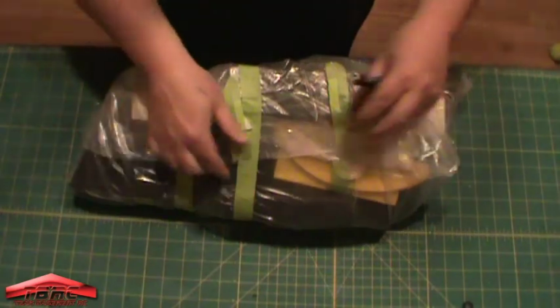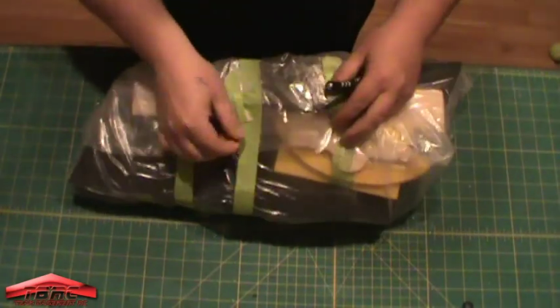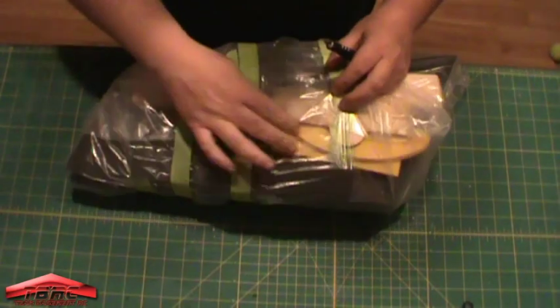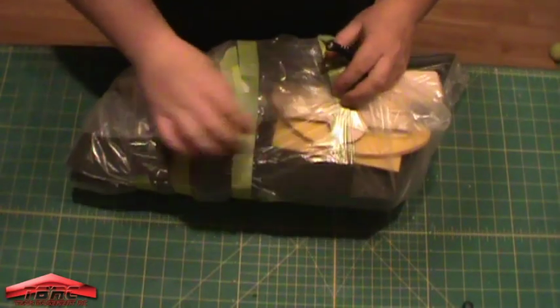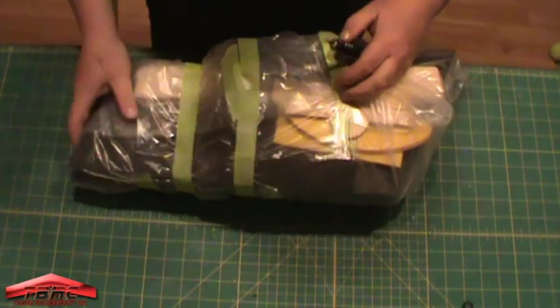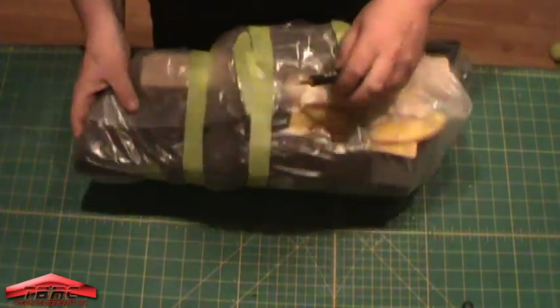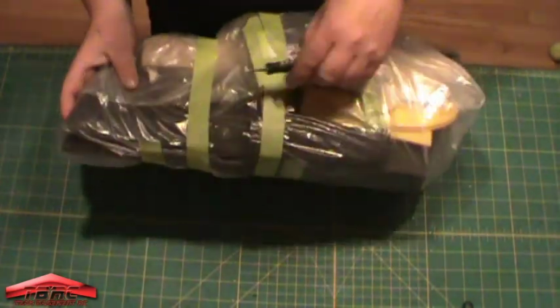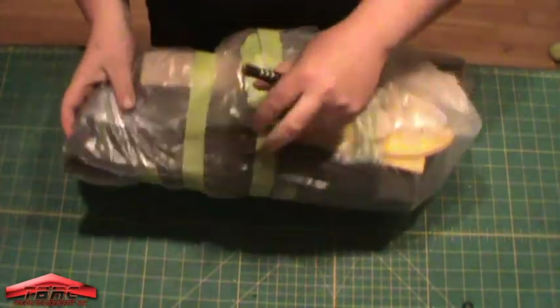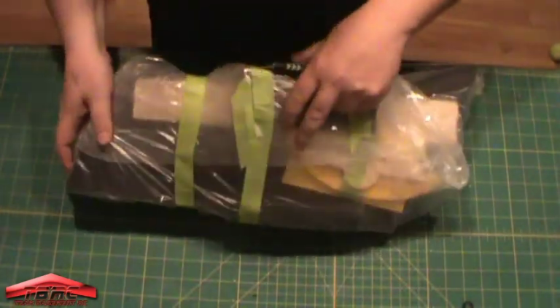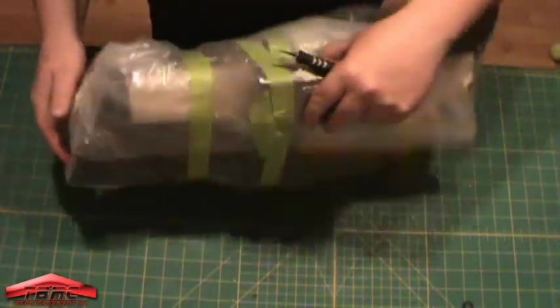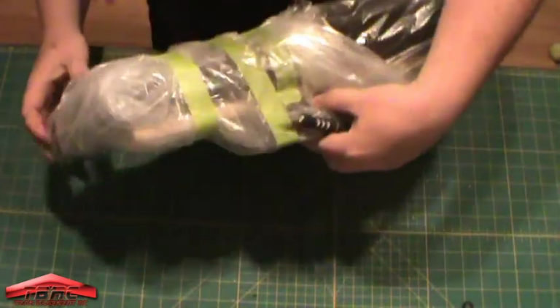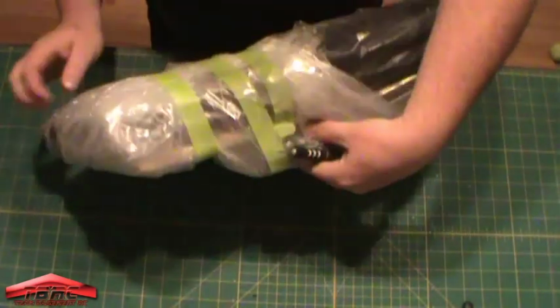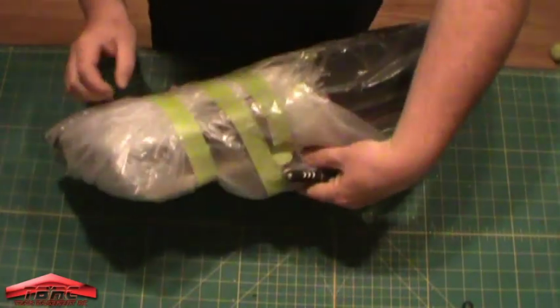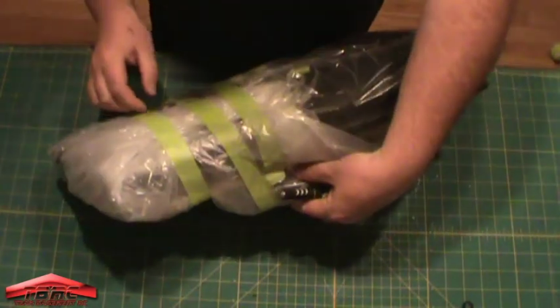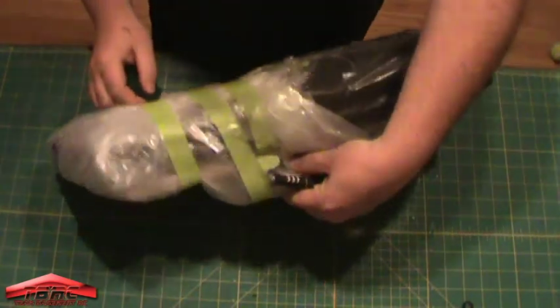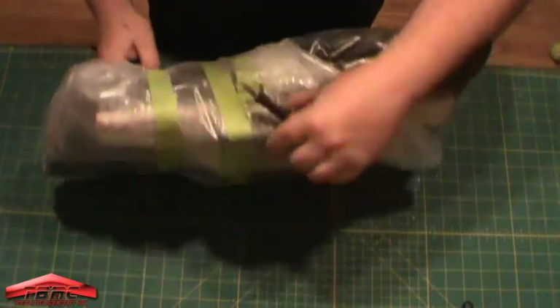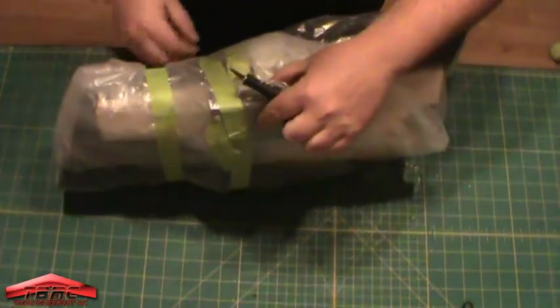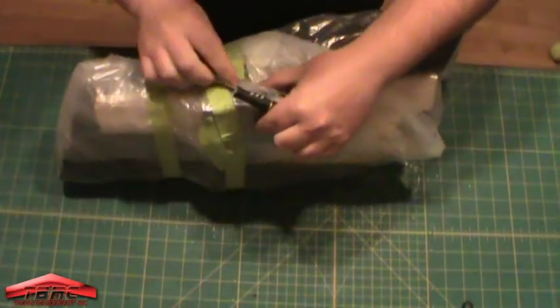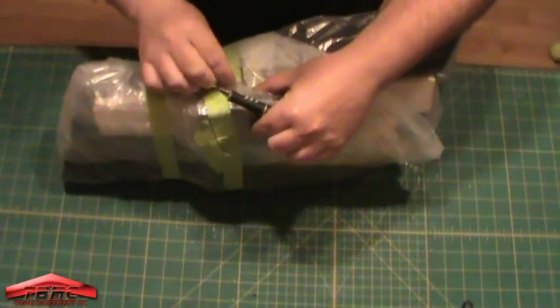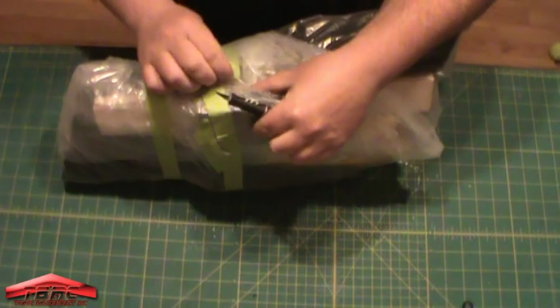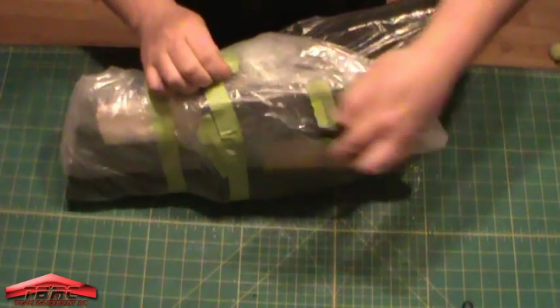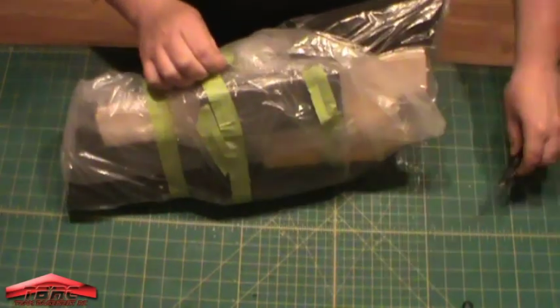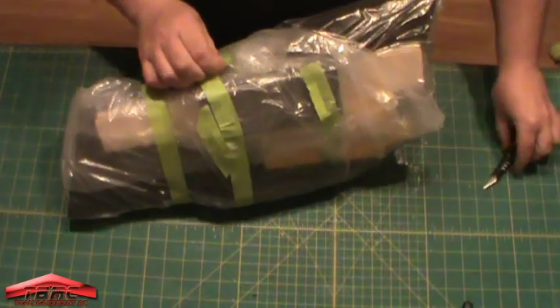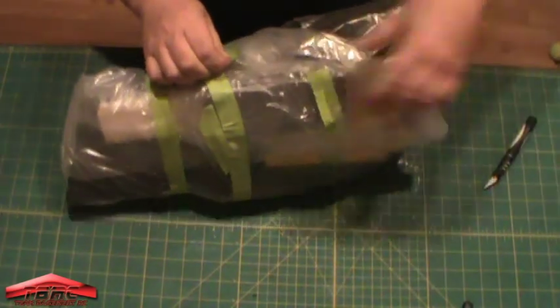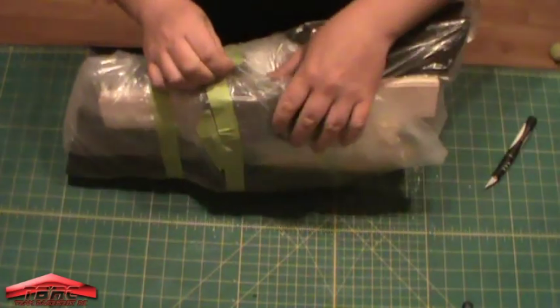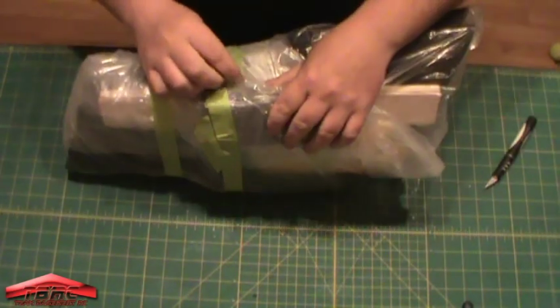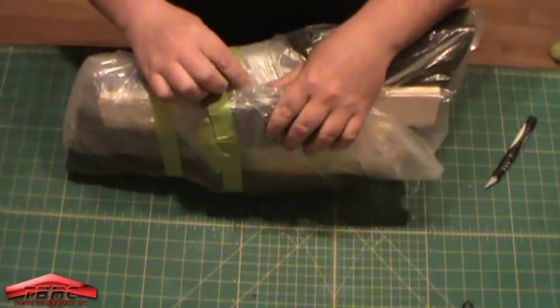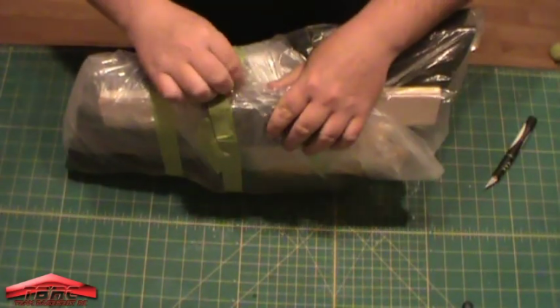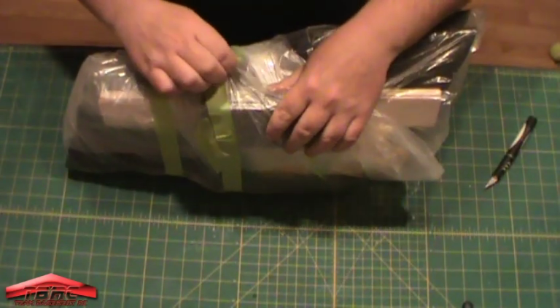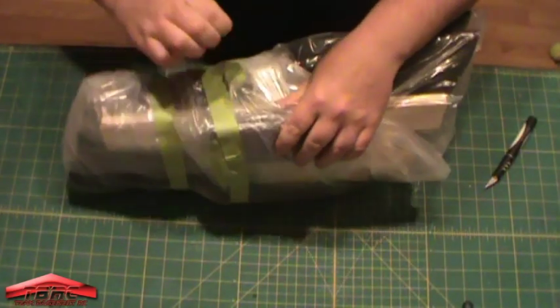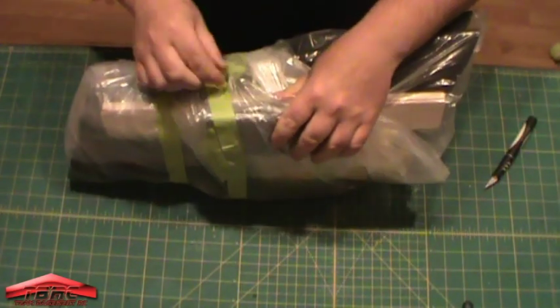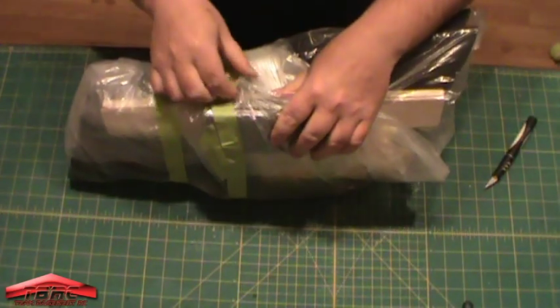Everything is taped up here, so I'm just going to hopefully get it all in shot here and show you what comes with the kit.